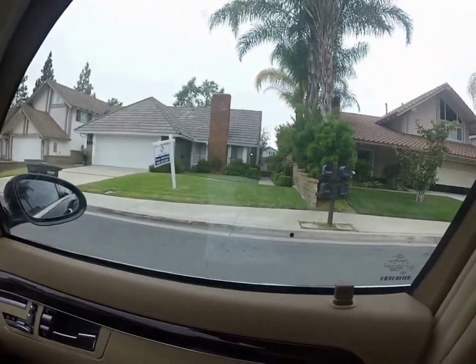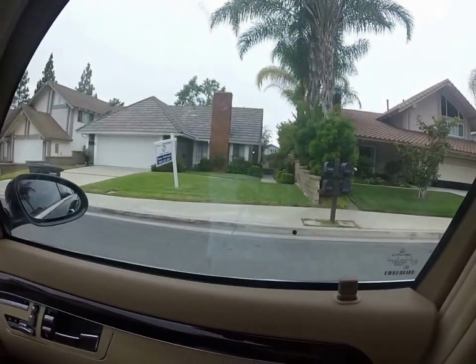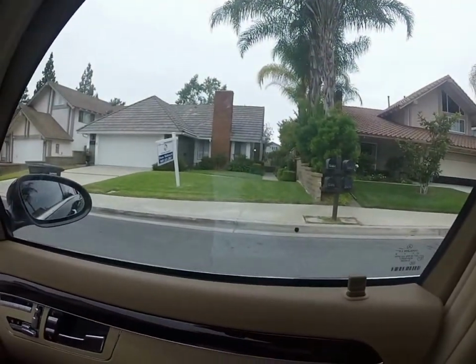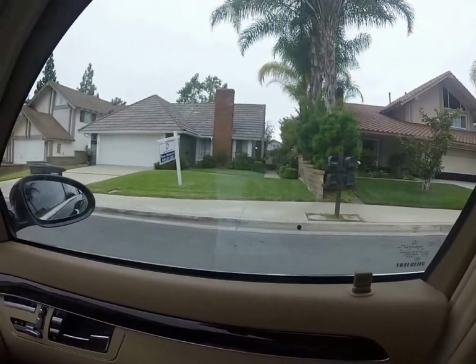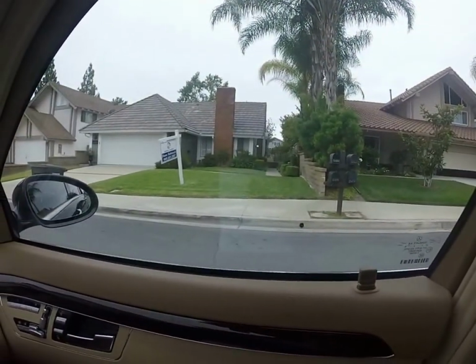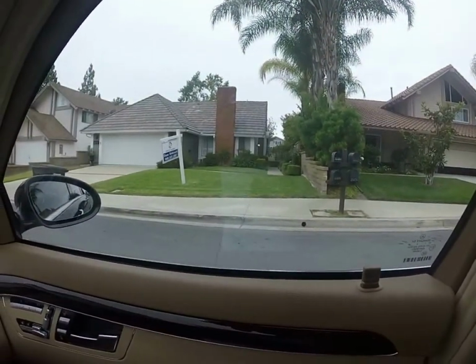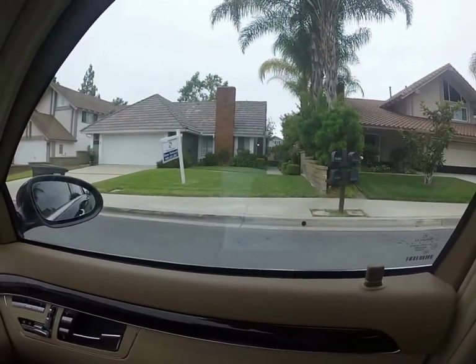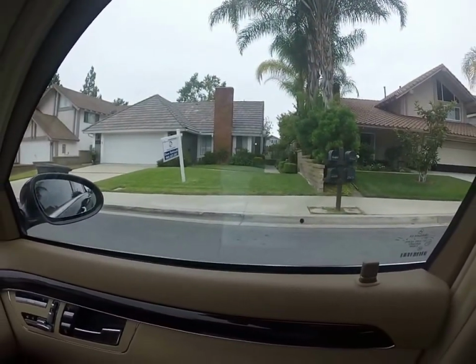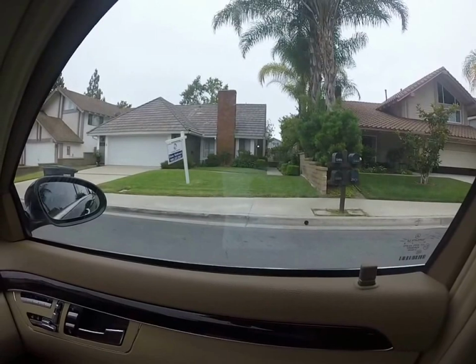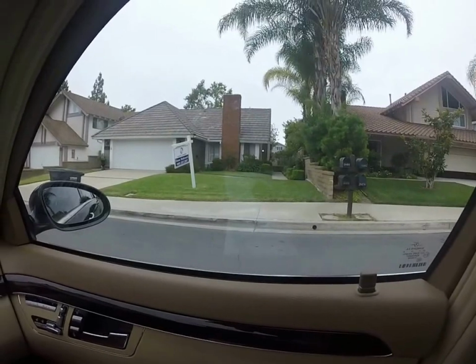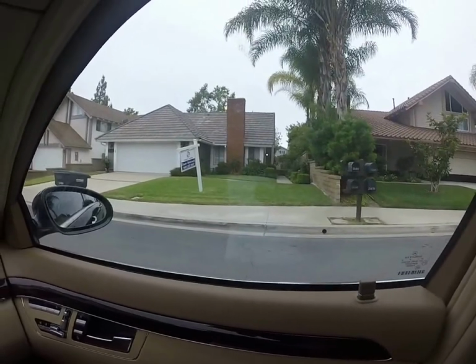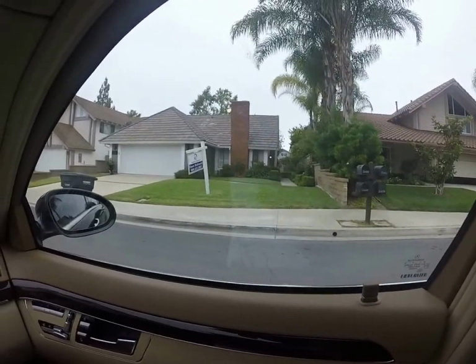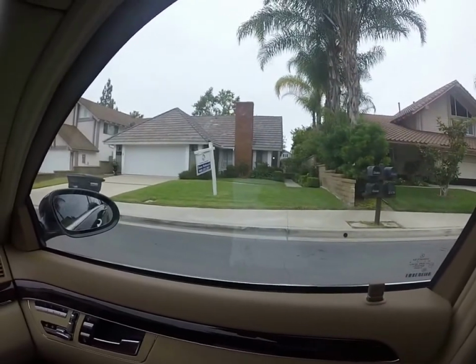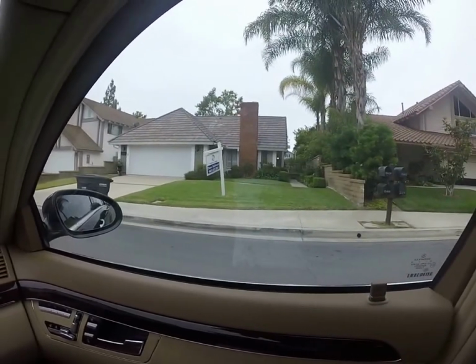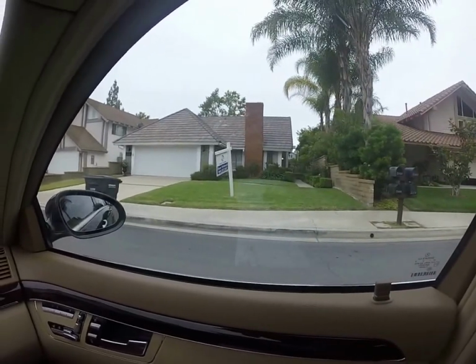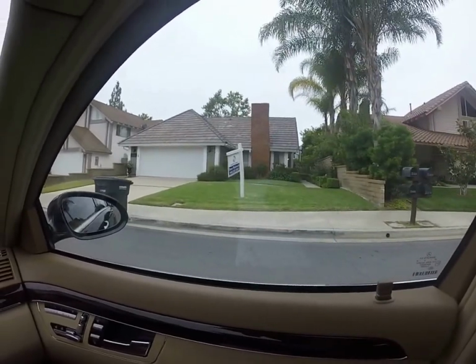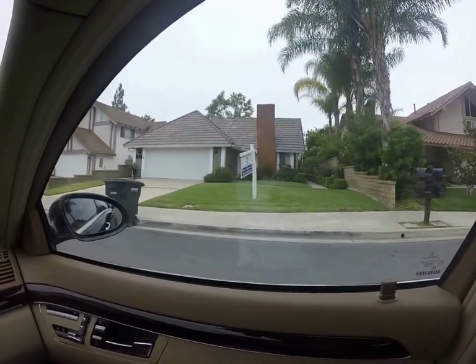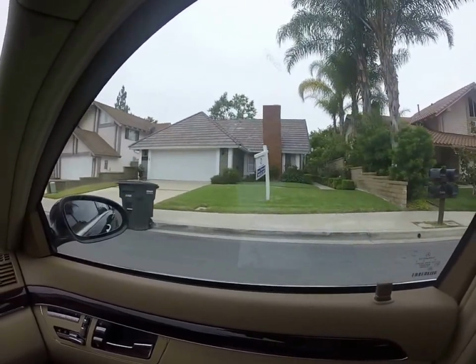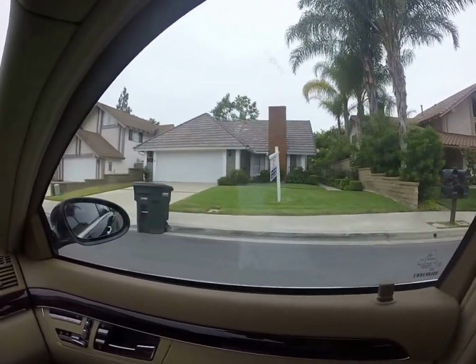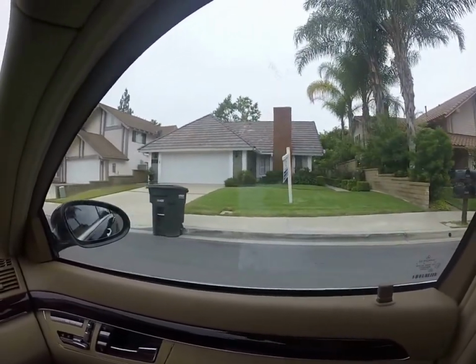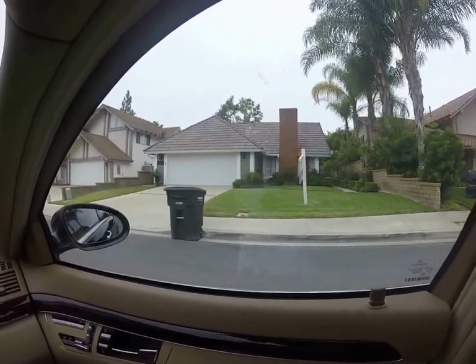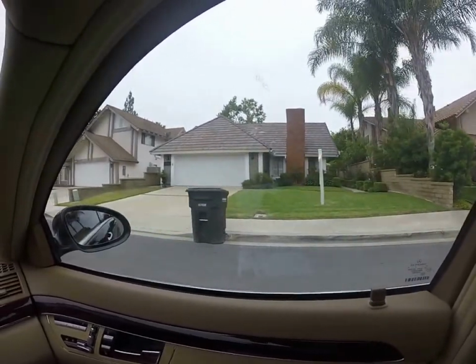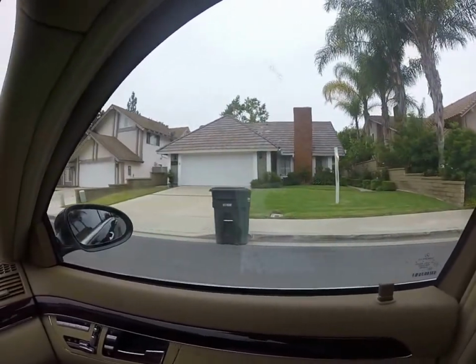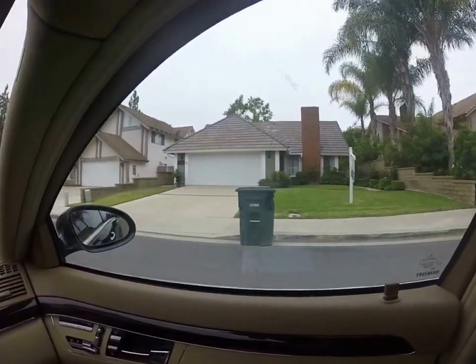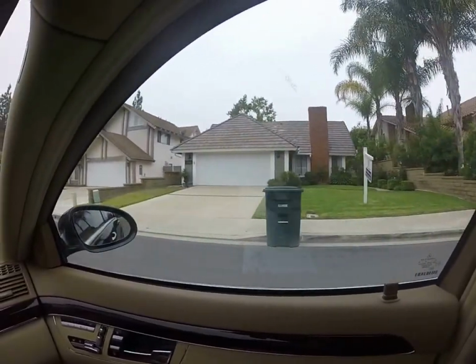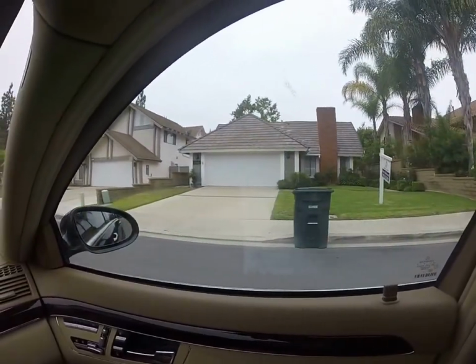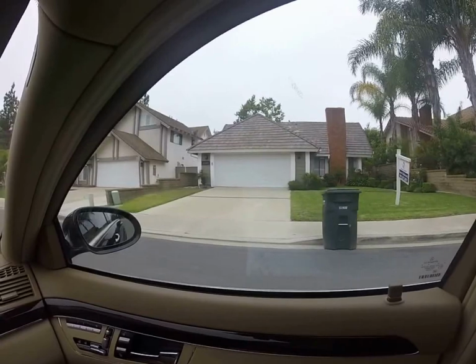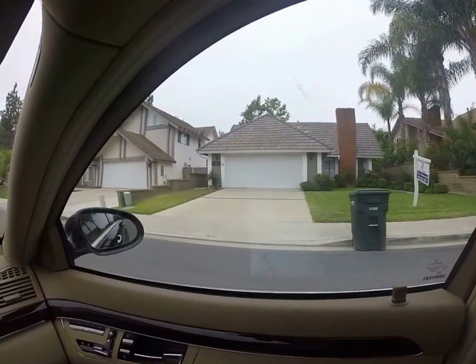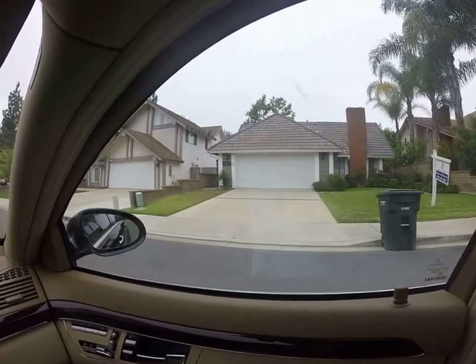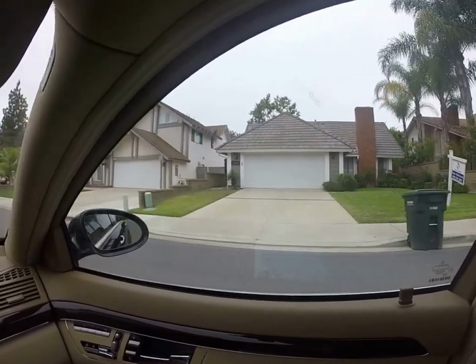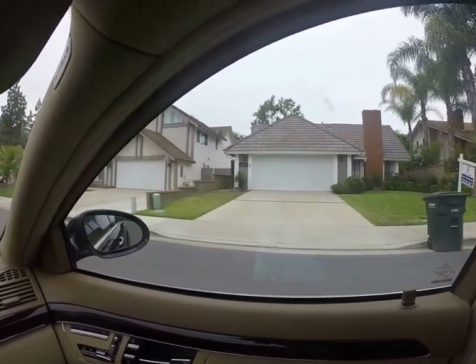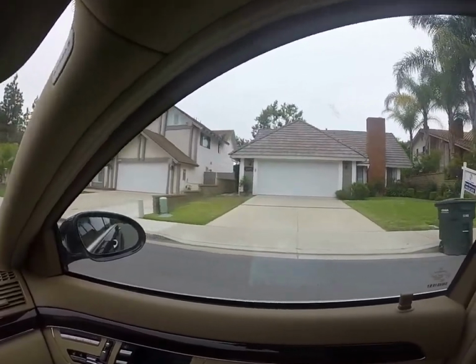This is 25-484 Morningstar. This is a 3-bed, 2-bath. It's $600,000.